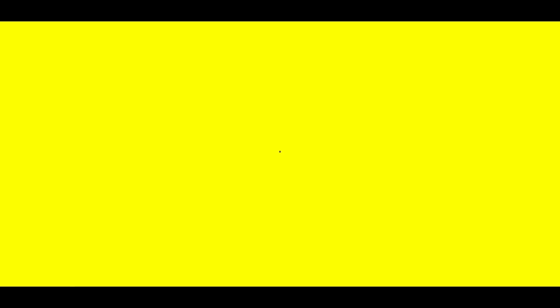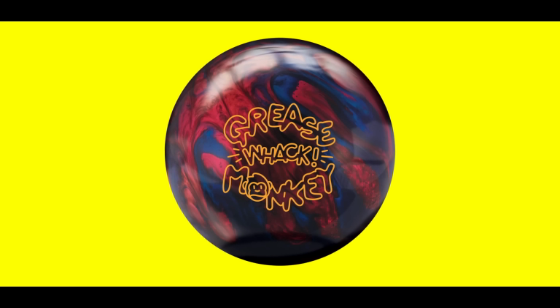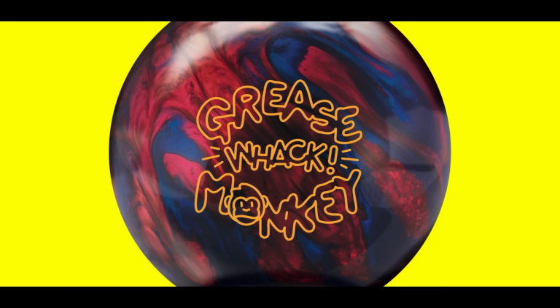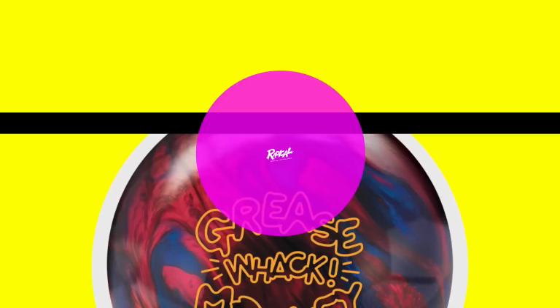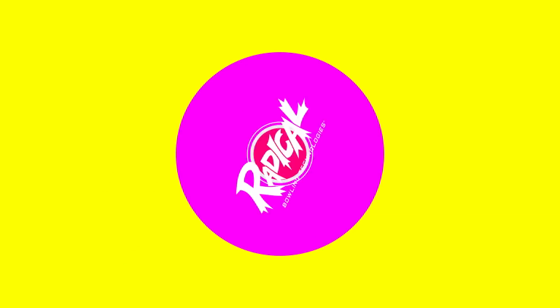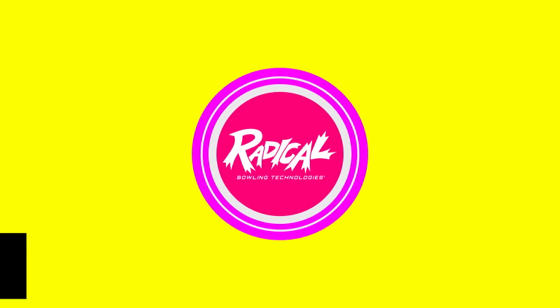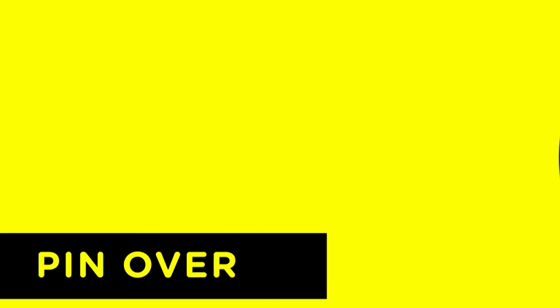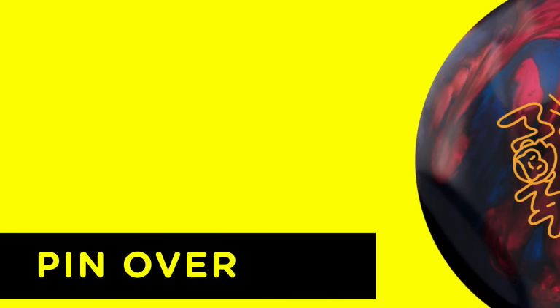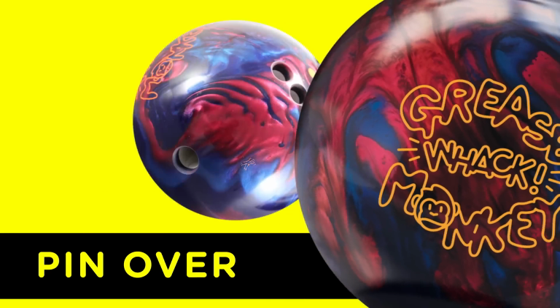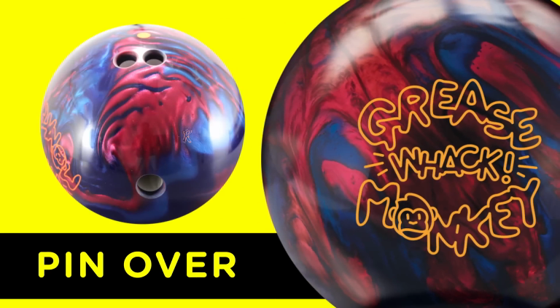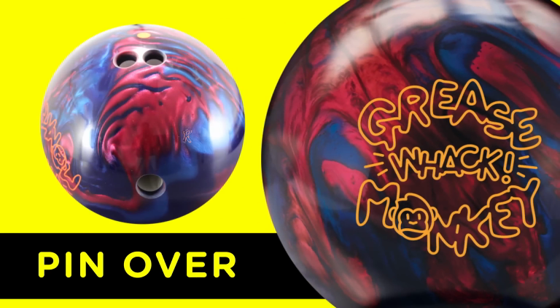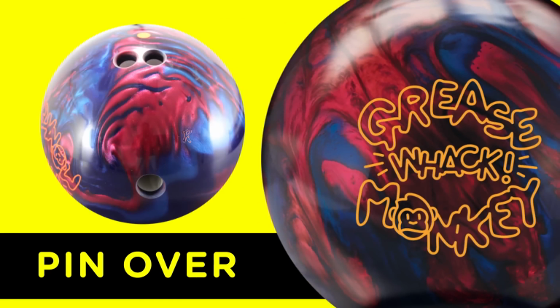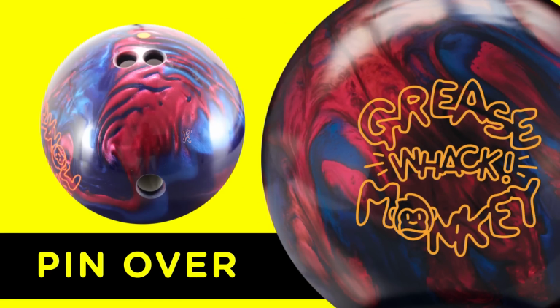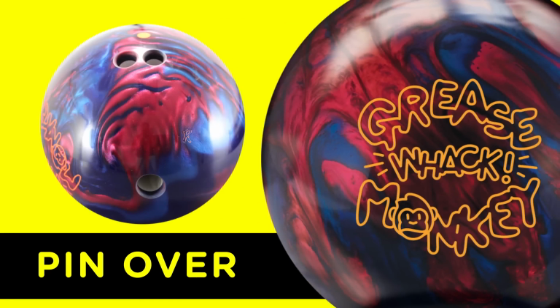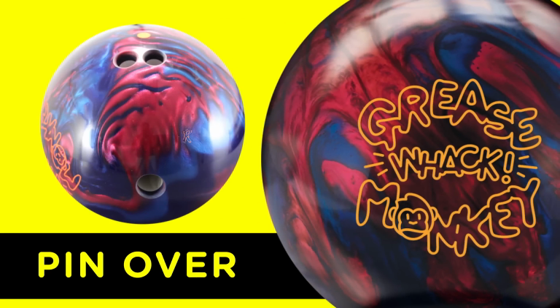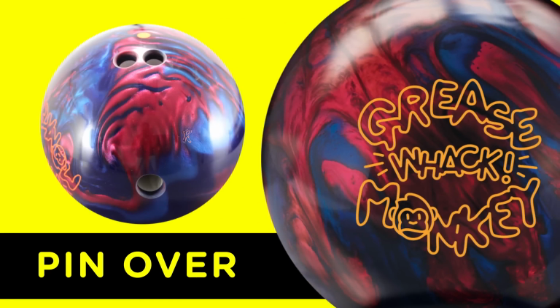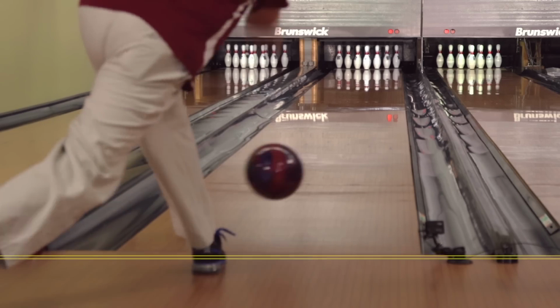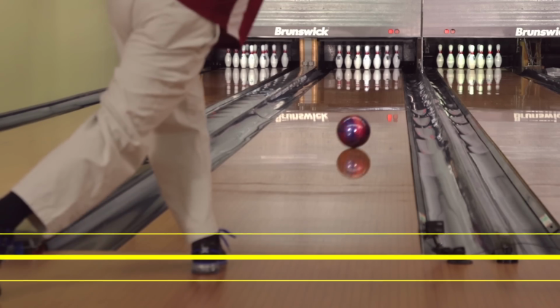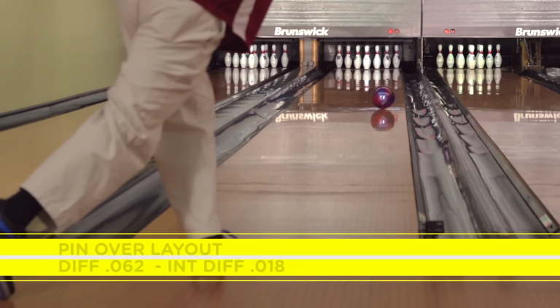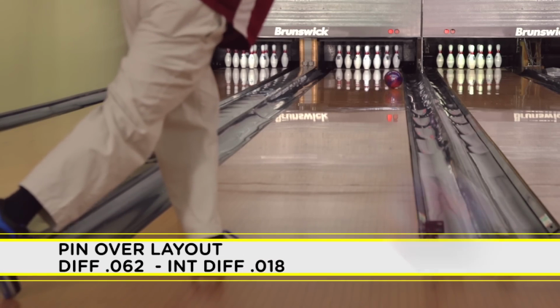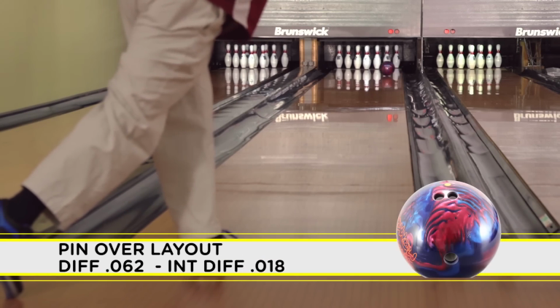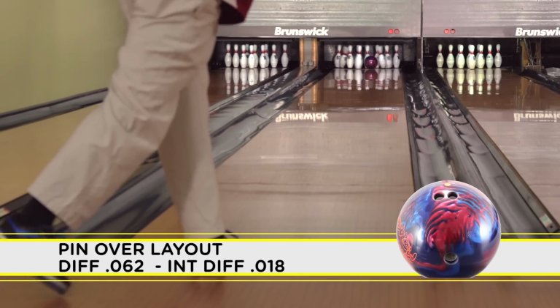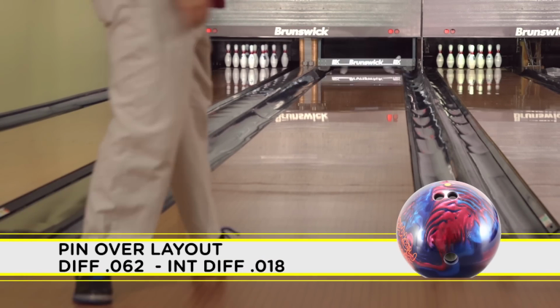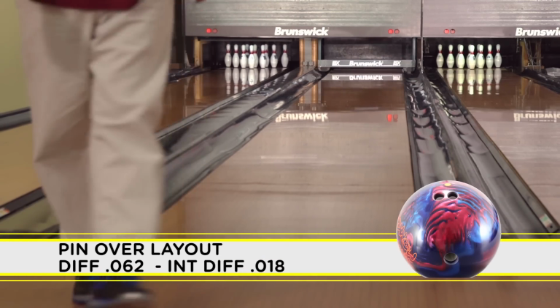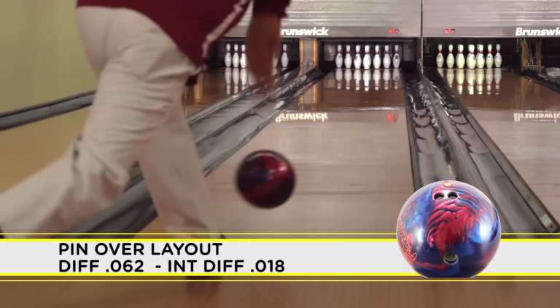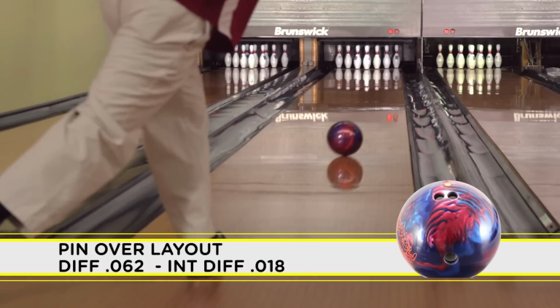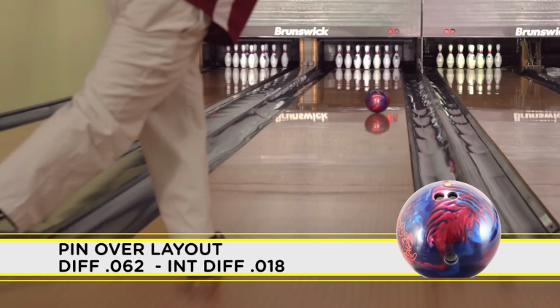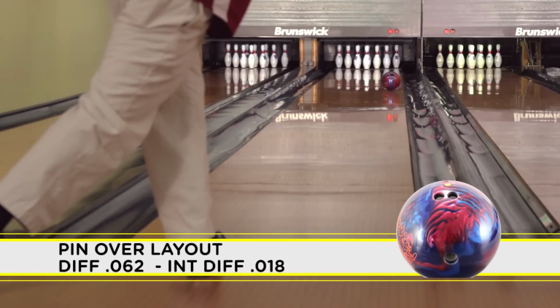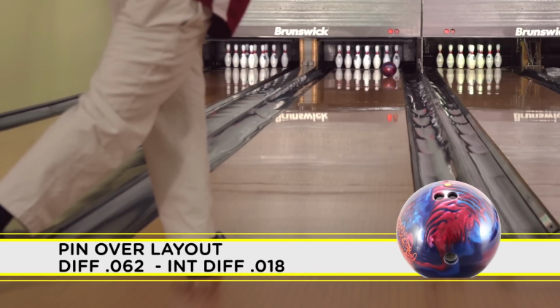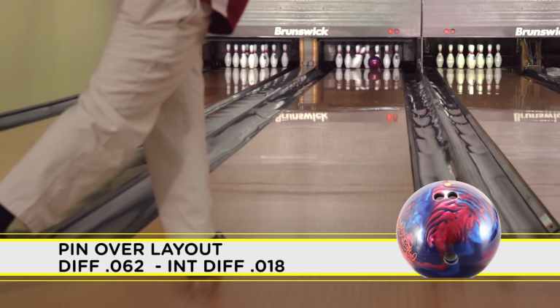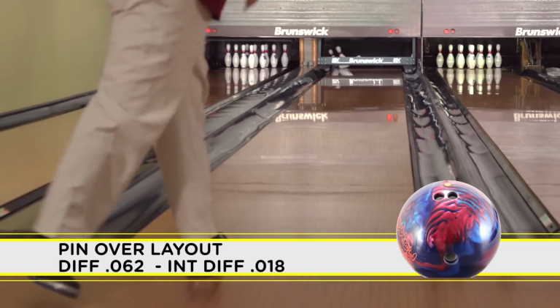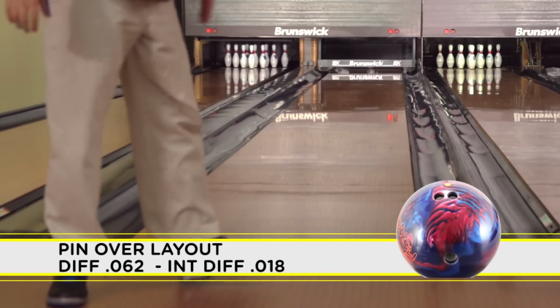Here at Radical, it is the numbers after drilling that tell the real story. The pin-over layout features sharper breakpoint down lane. This layout will change the differential to 0.062 and give you a new intermediate differential of 0.018.